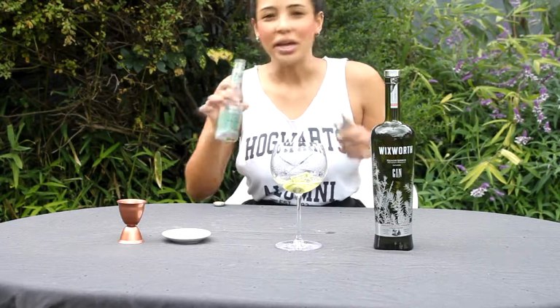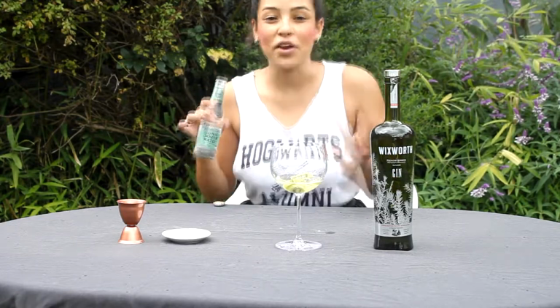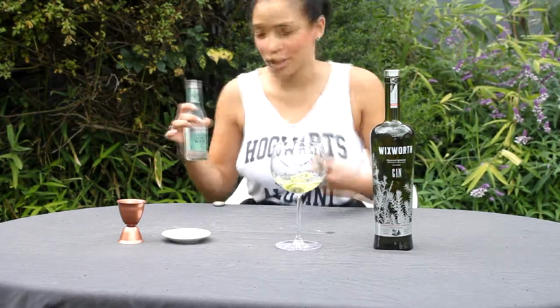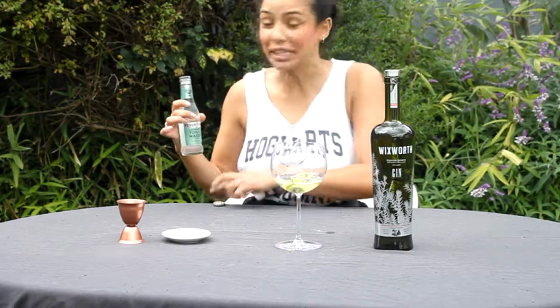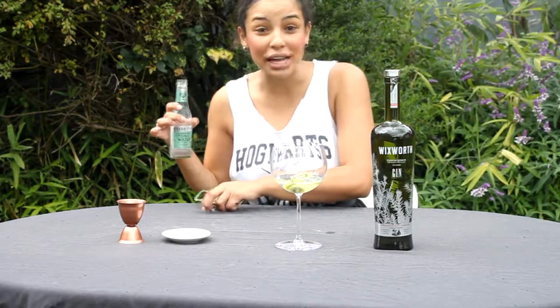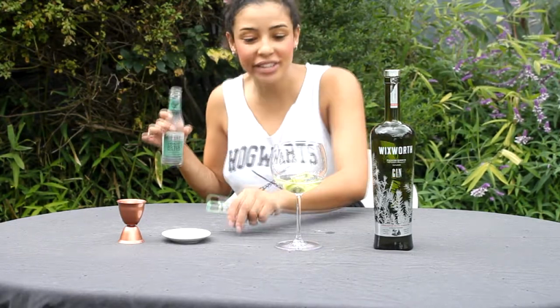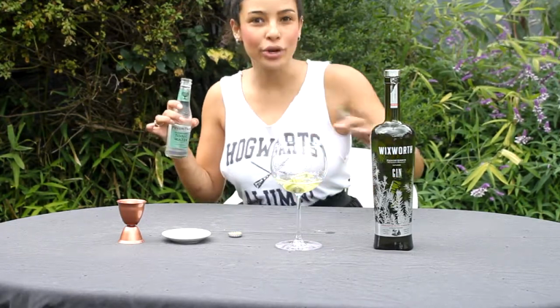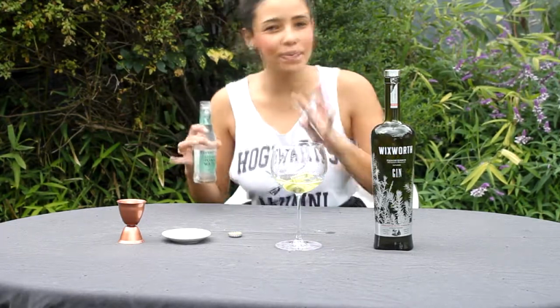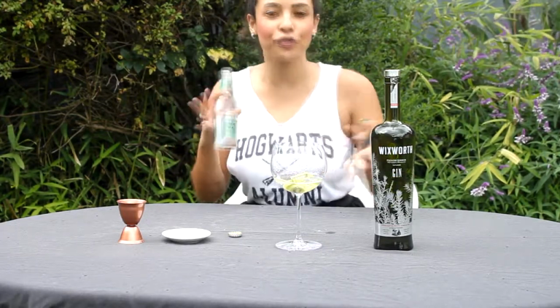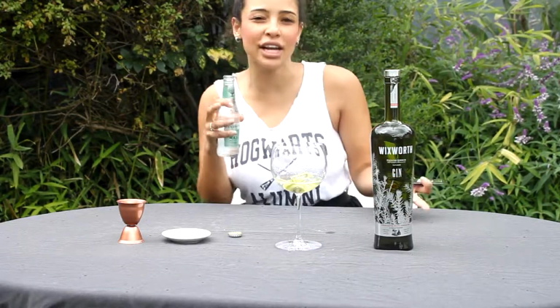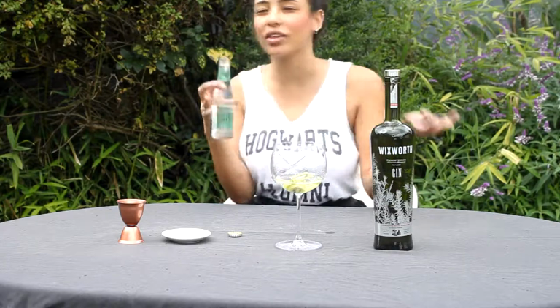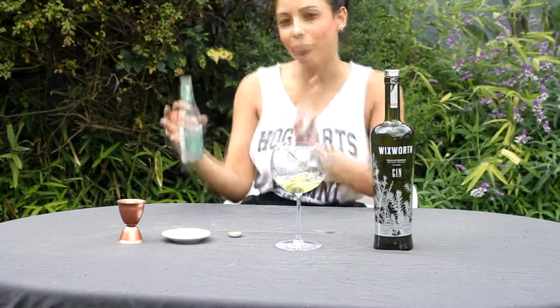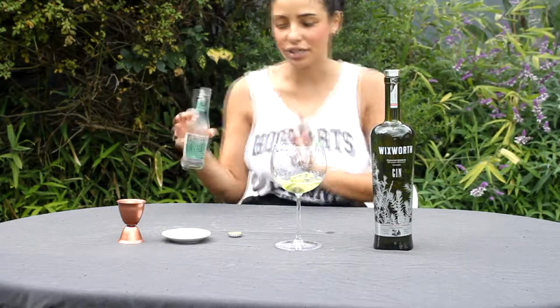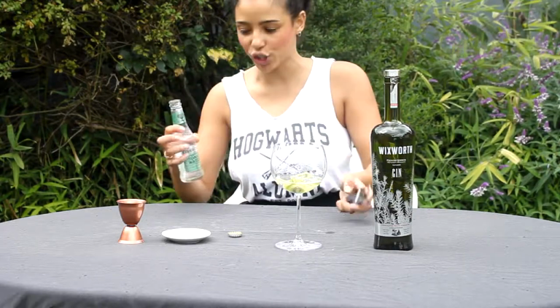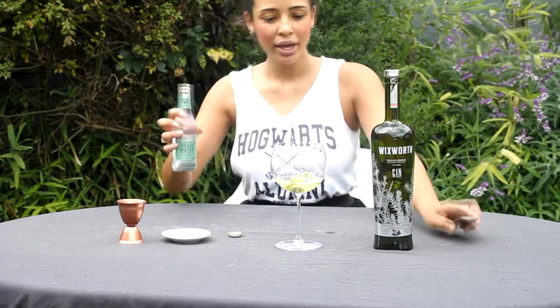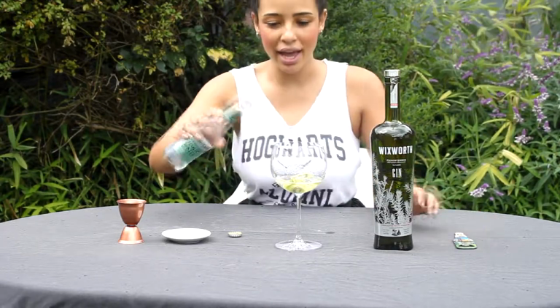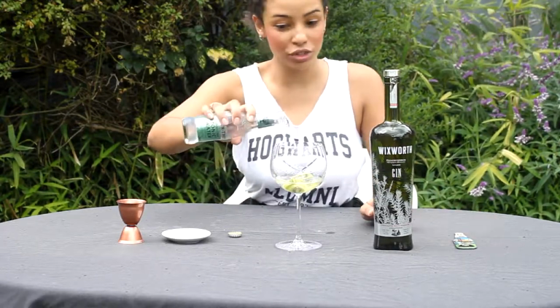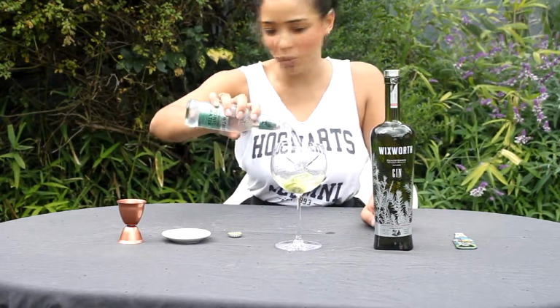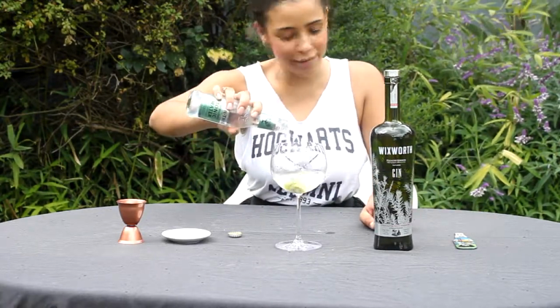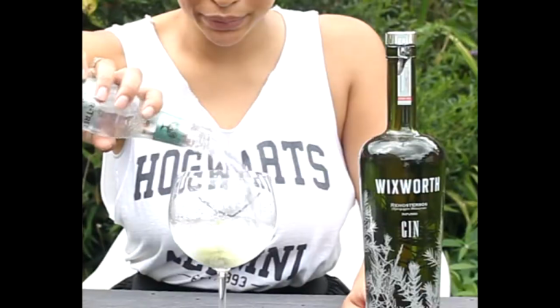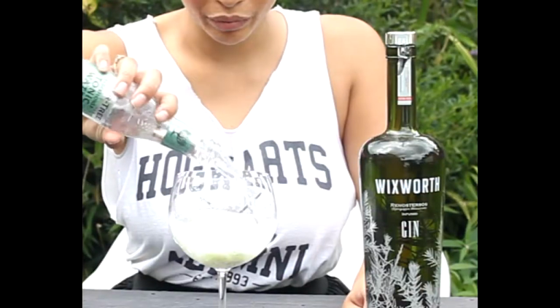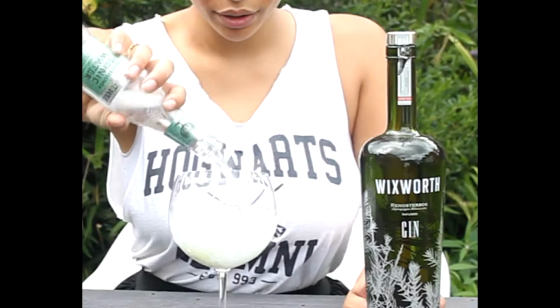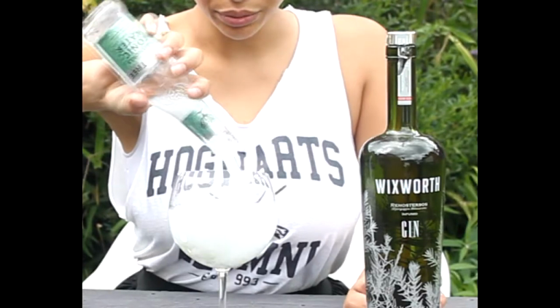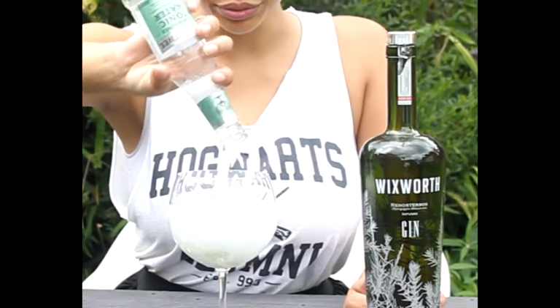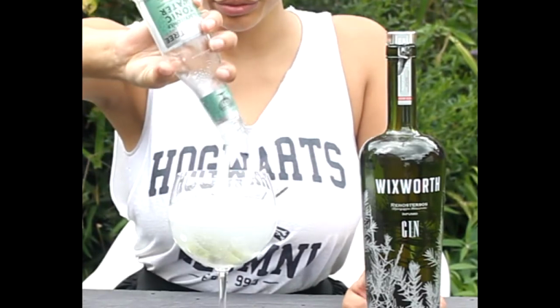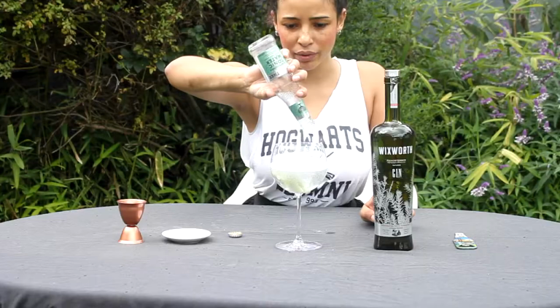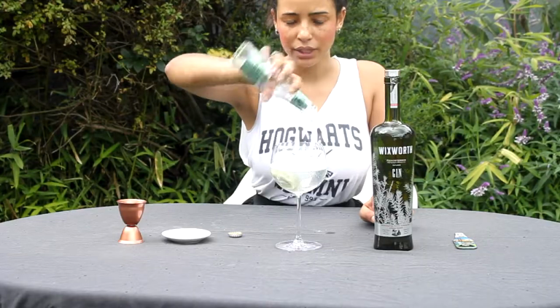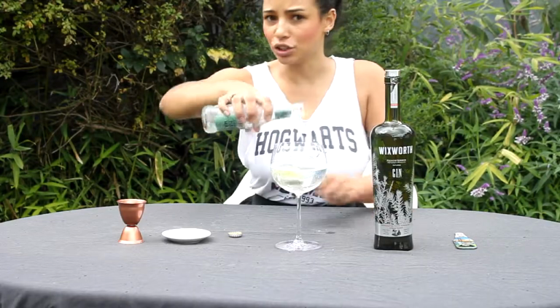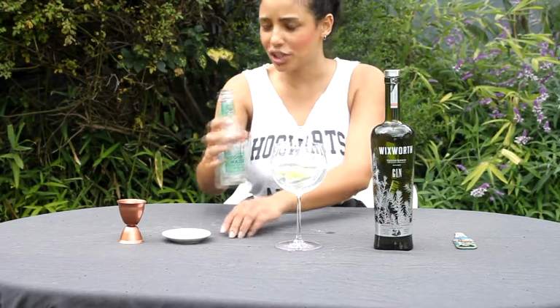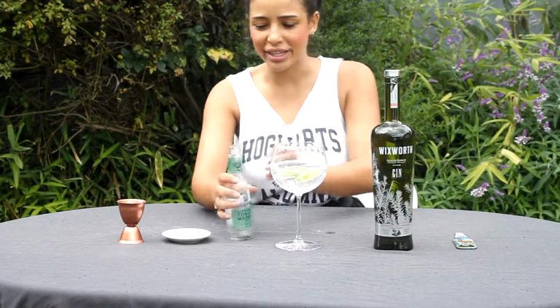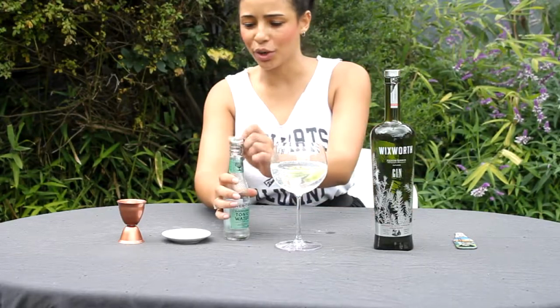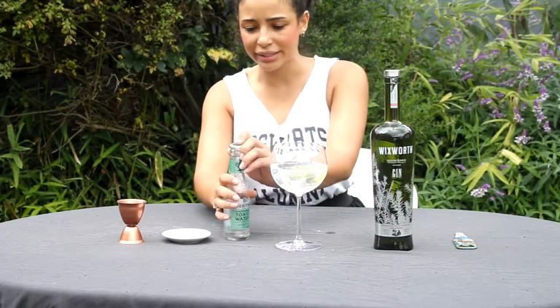It's very fruity — honestly, it smells like berries. So again, it's playing on the fruitiness rather than the spiciness of the gin. We're just going to pour that in. There's not too much steeping that needs to go on this time.